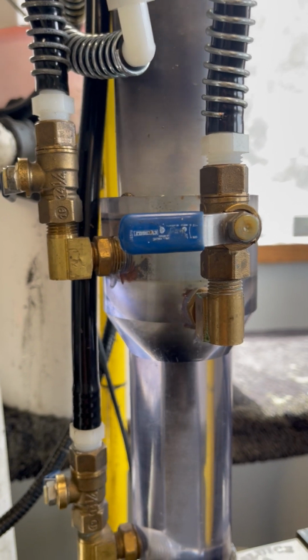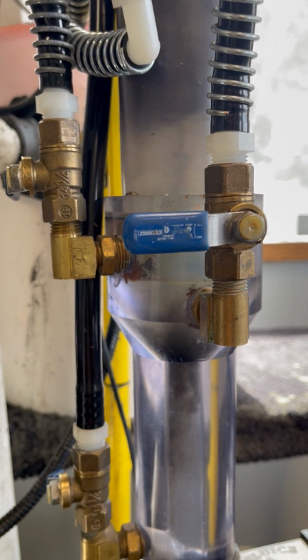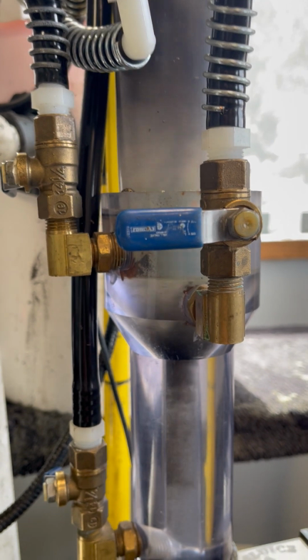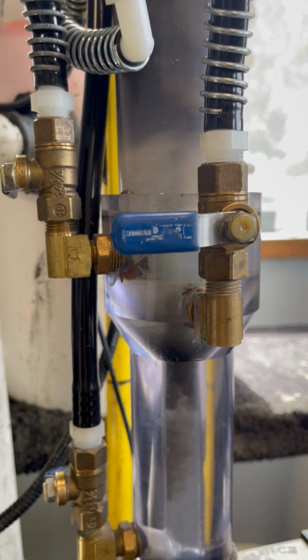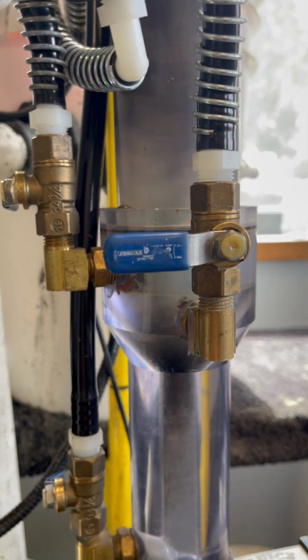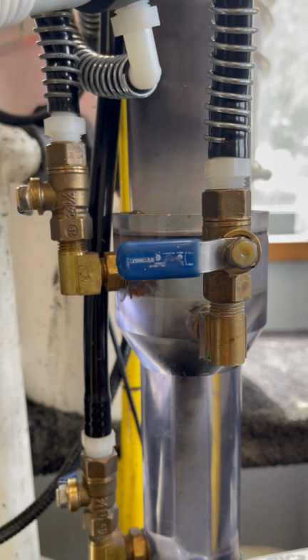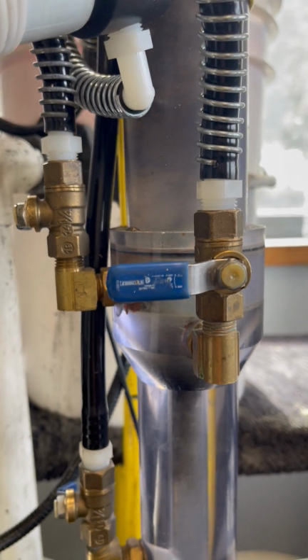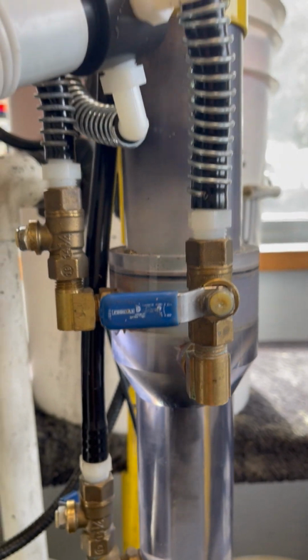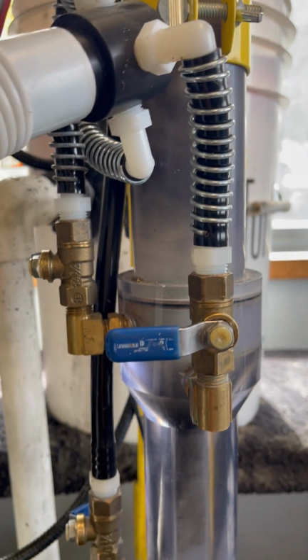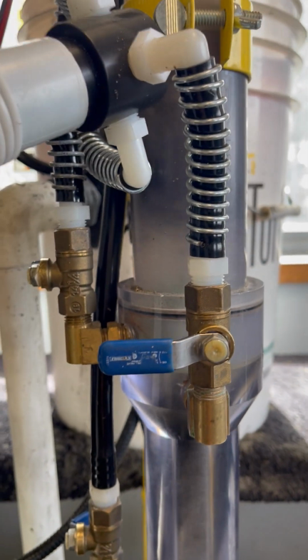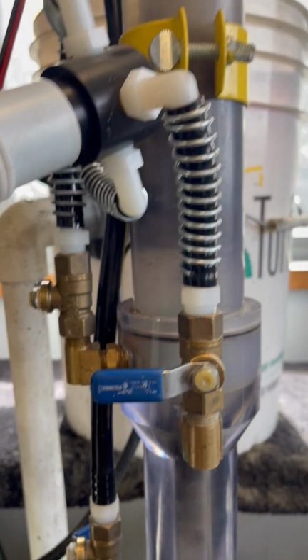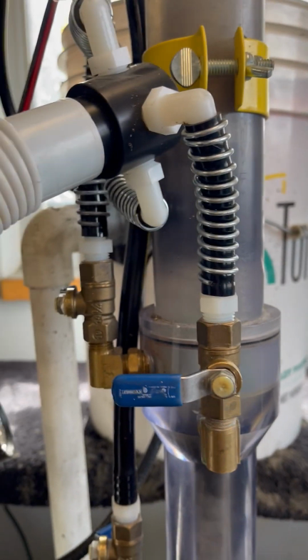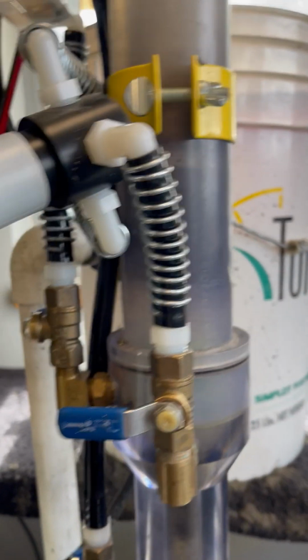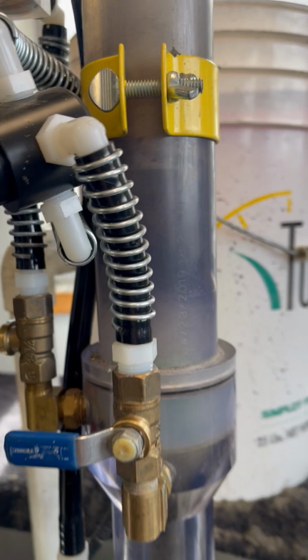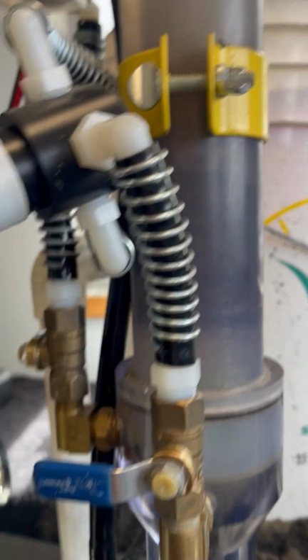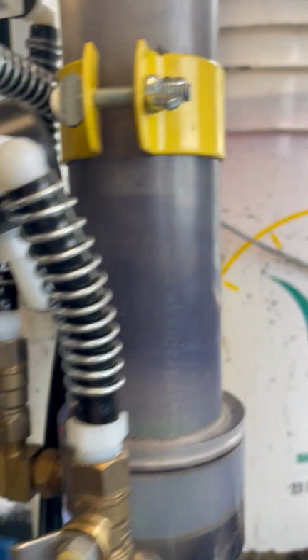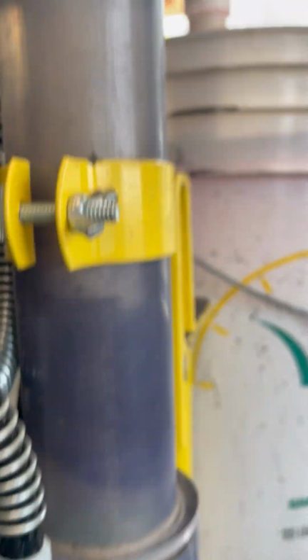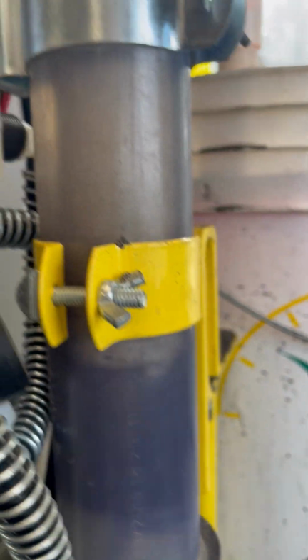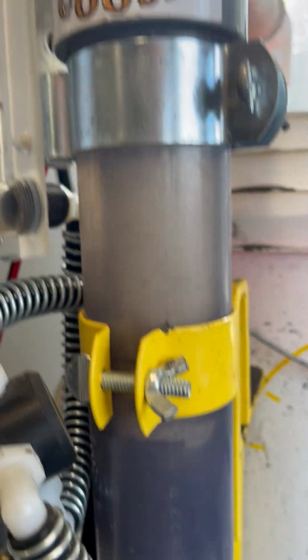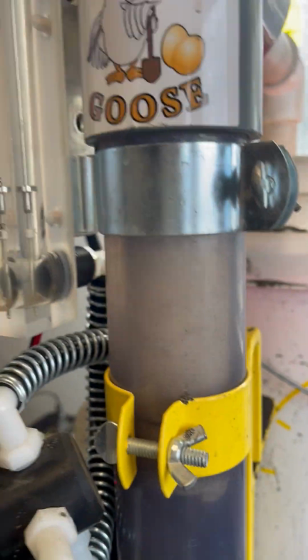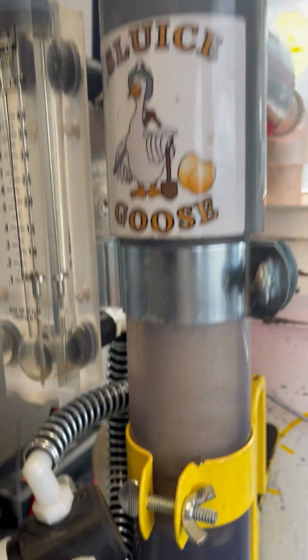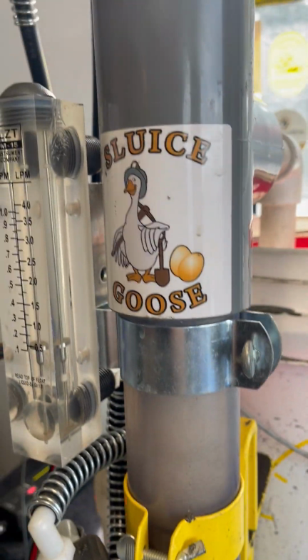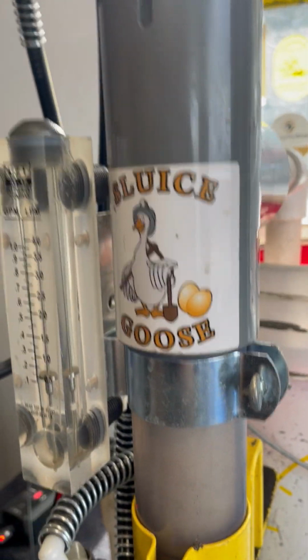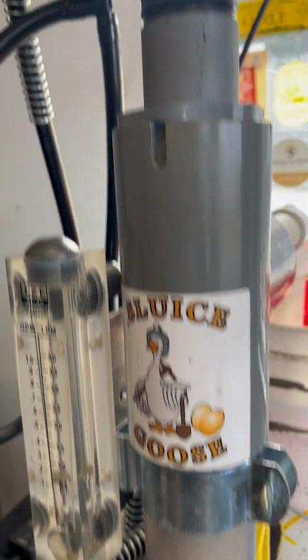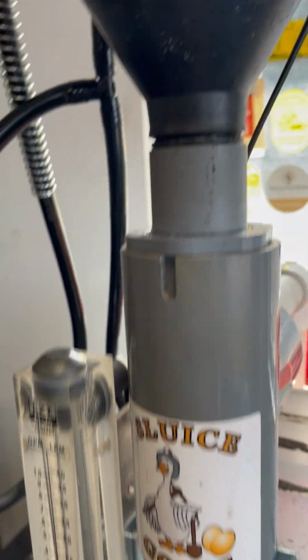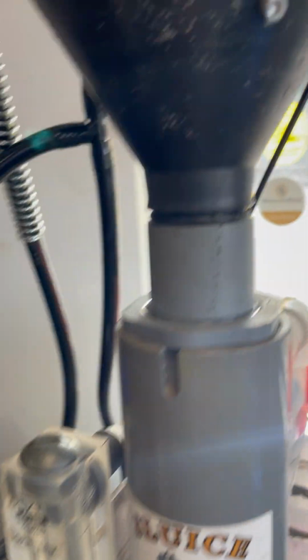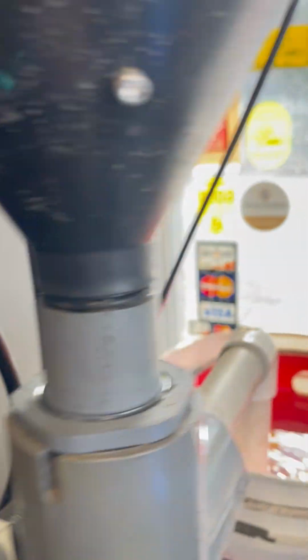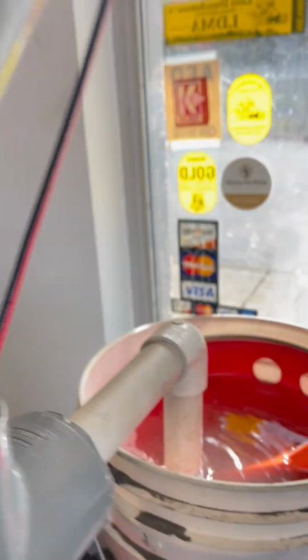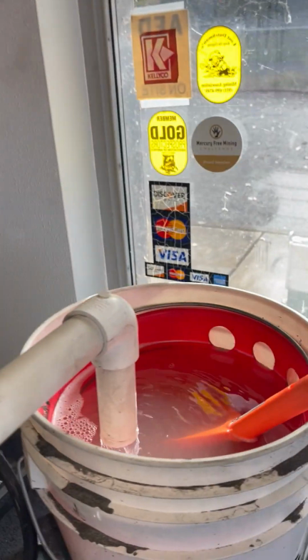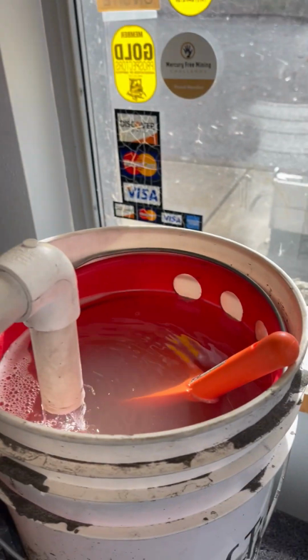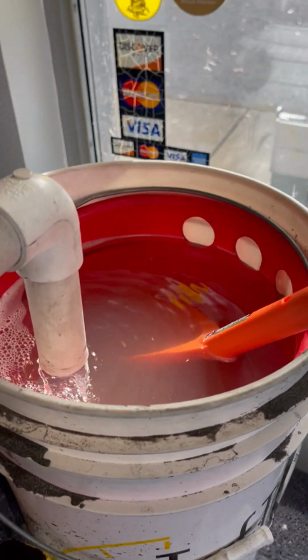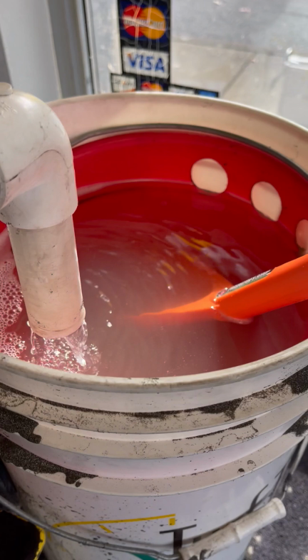The spinner has also created additional lift to help eject material and goose it up and out into the tailings bucket.